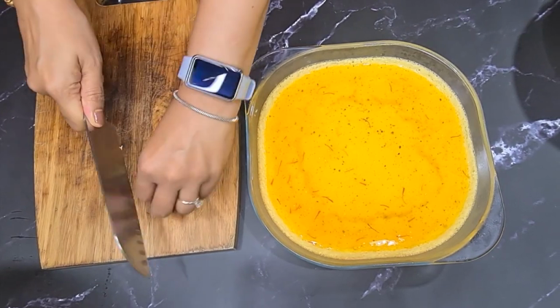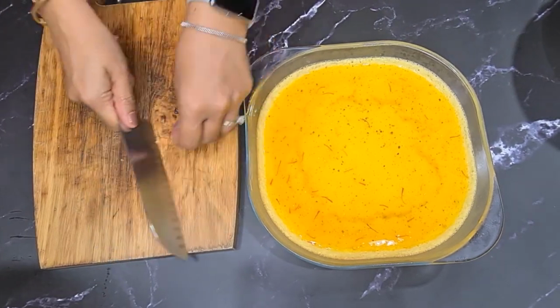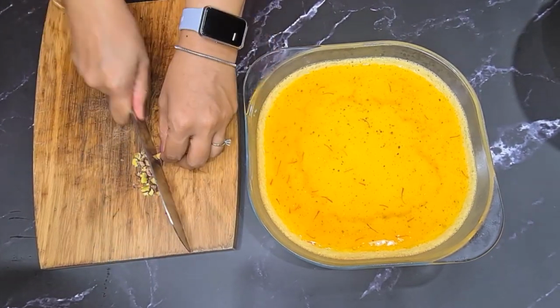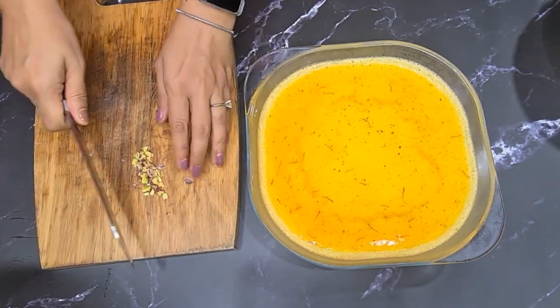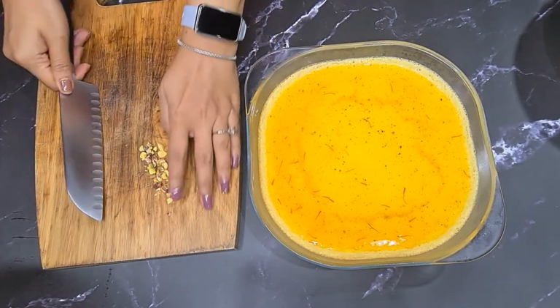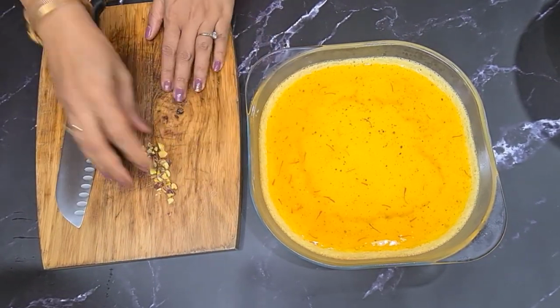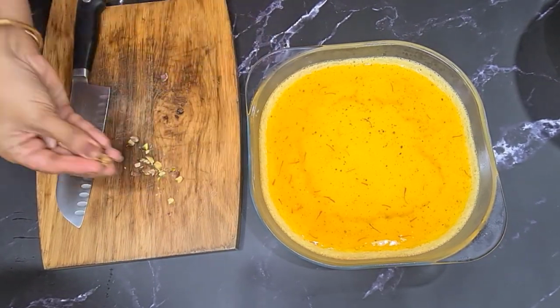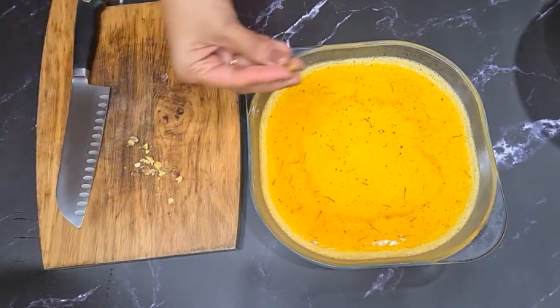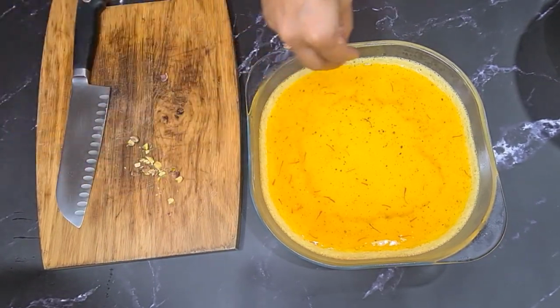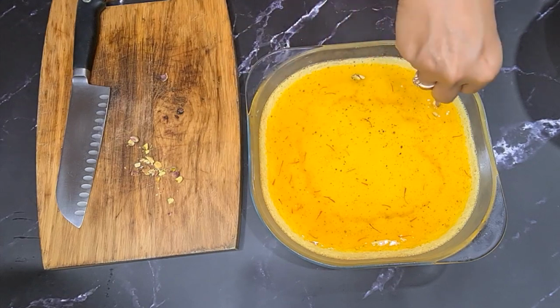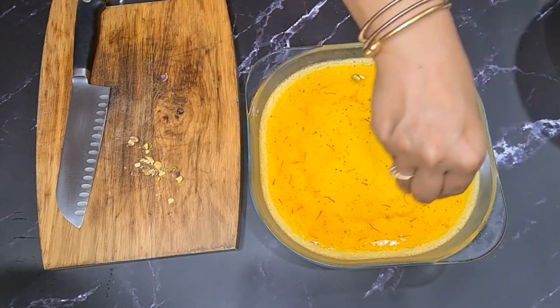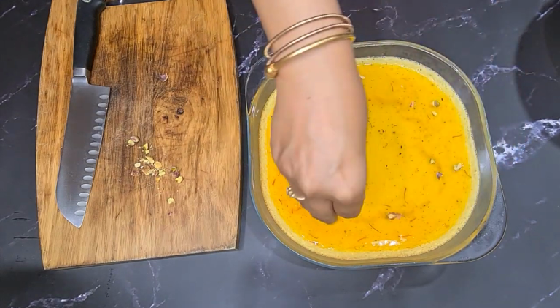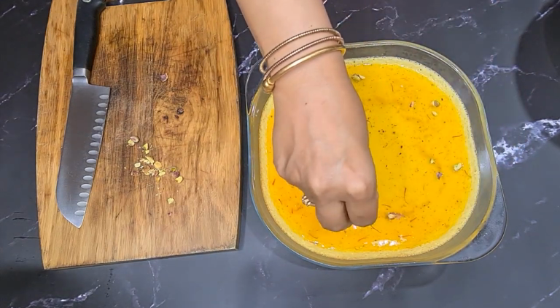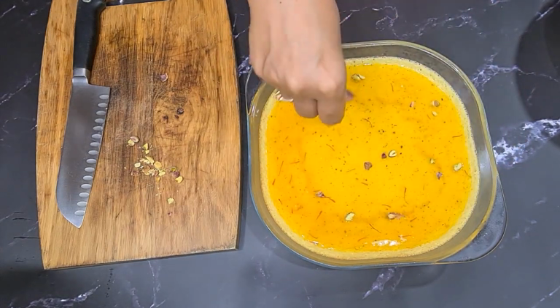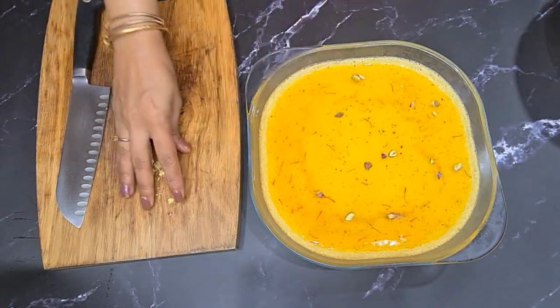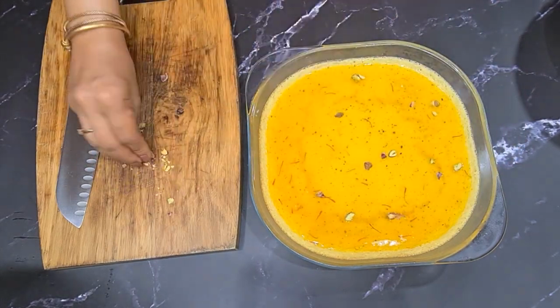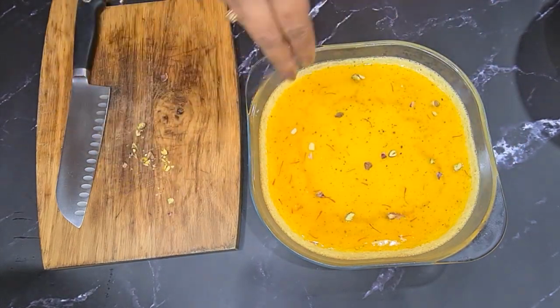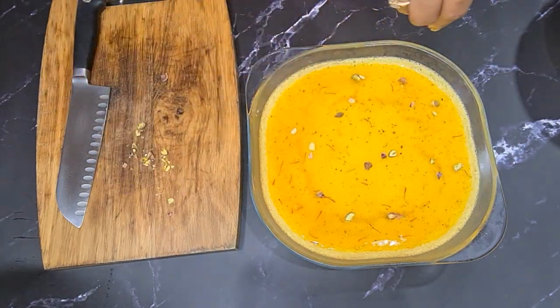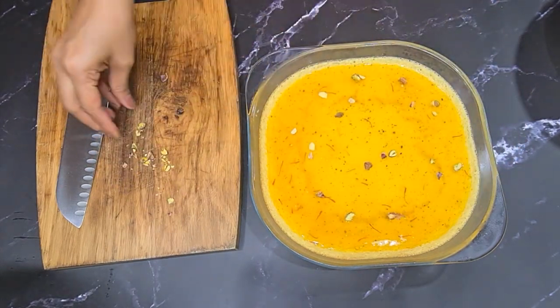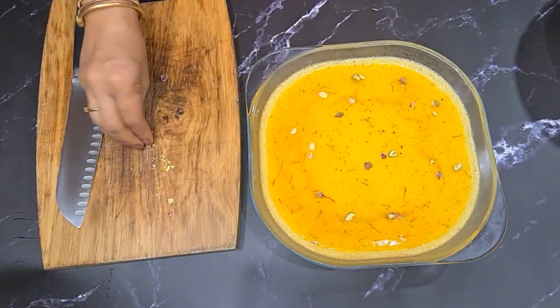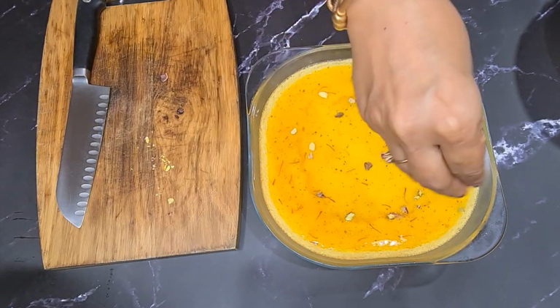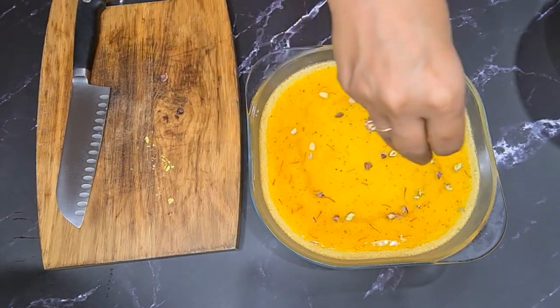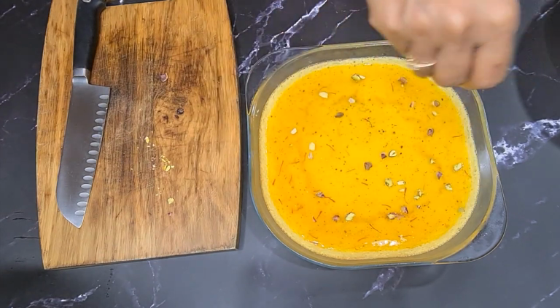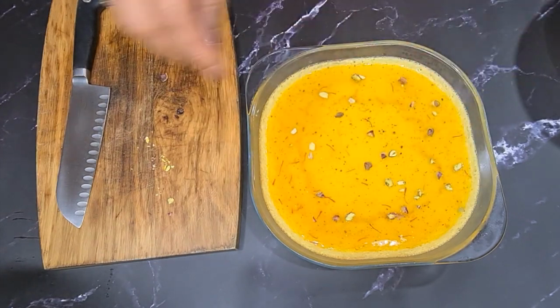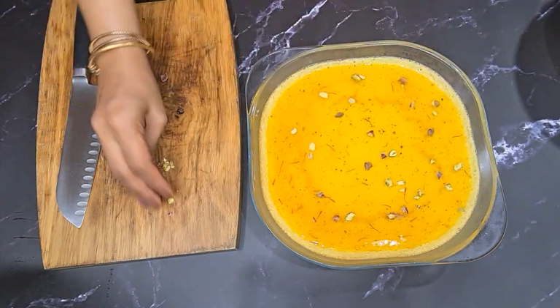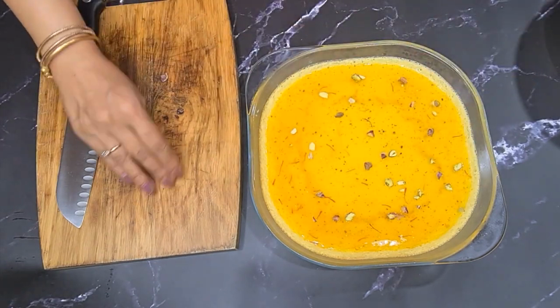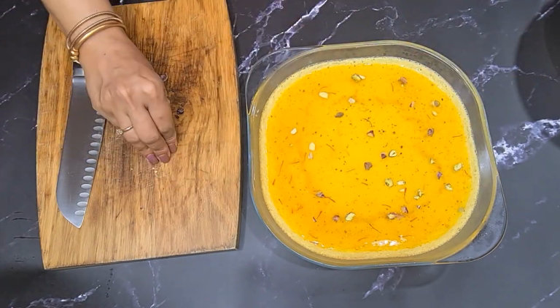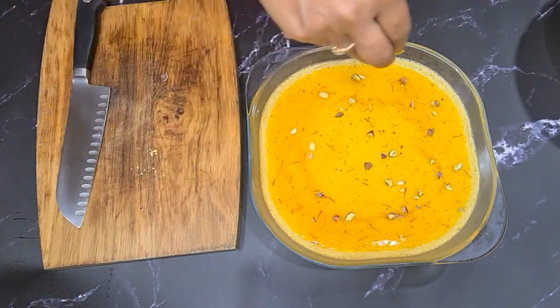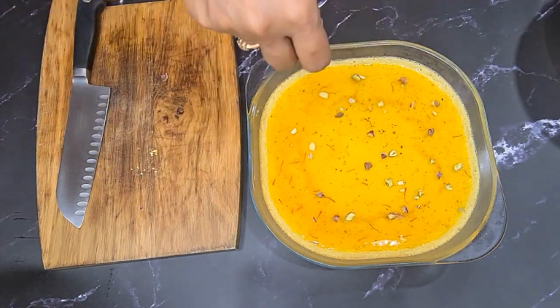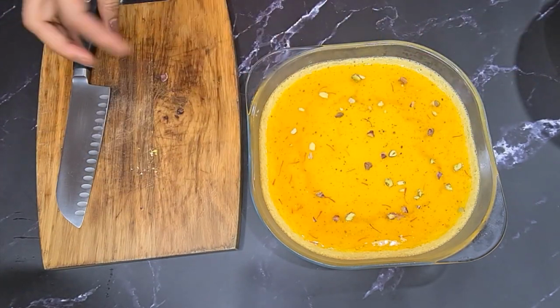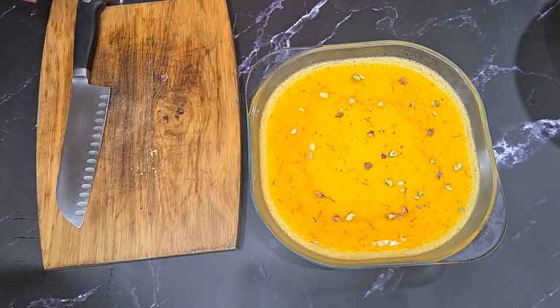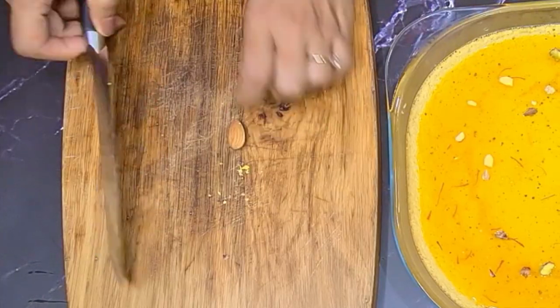If you want the nuts to stick or sink into the gelatin, add them at this point. I'm roughly chopping about three to four pistachios and four to five almonds. You can add more if you want — I didn't want the nuts to spoil the creamy texture of the flan.